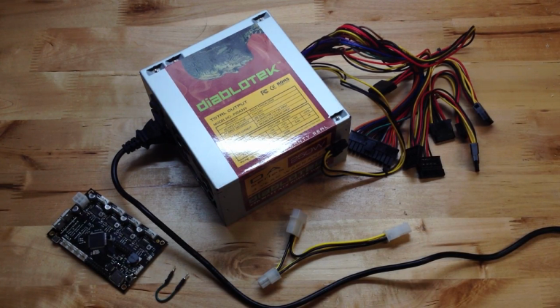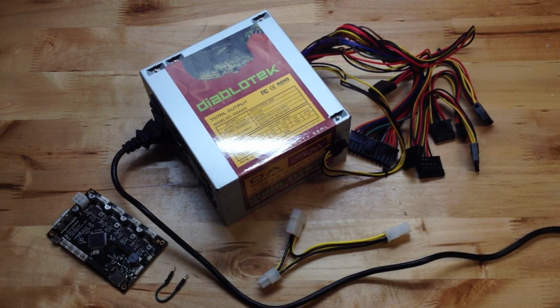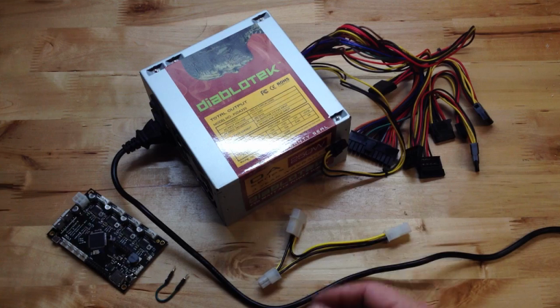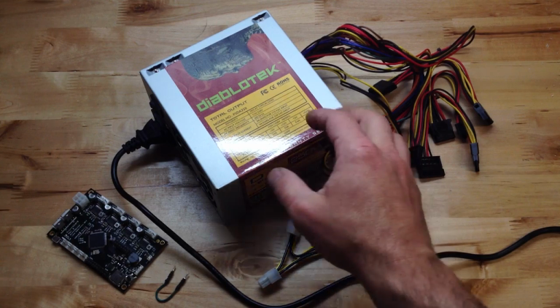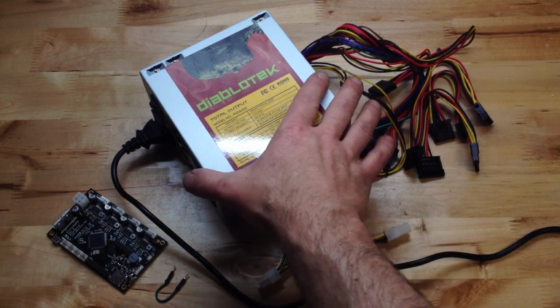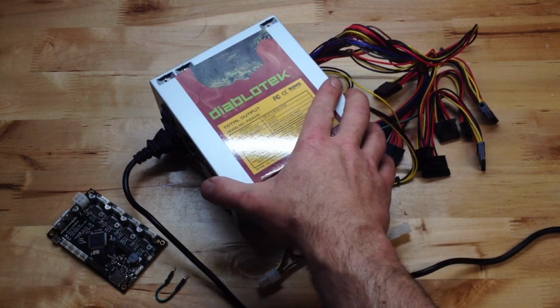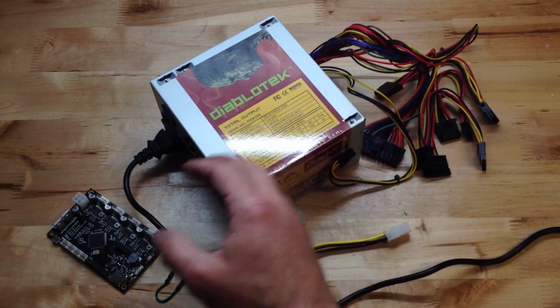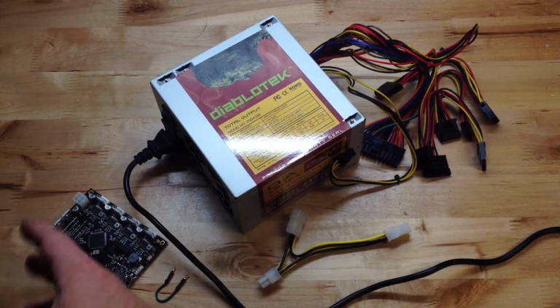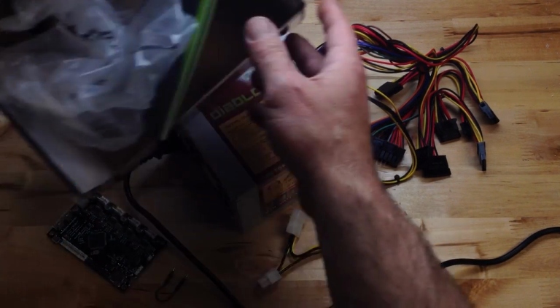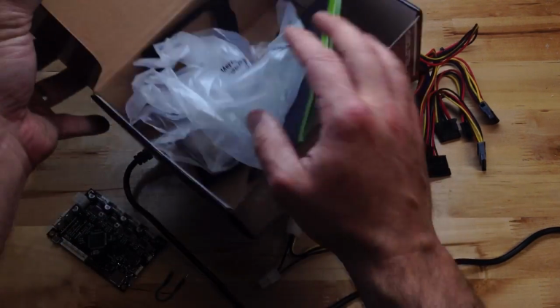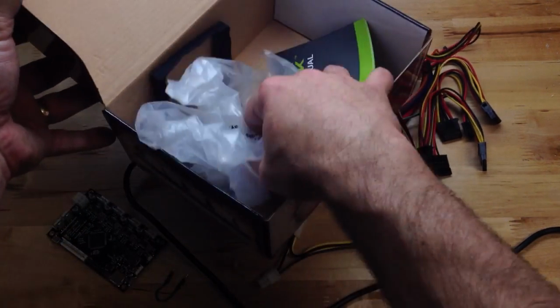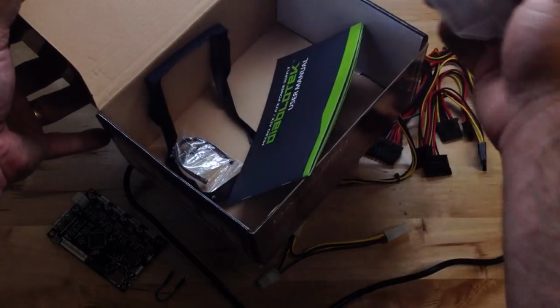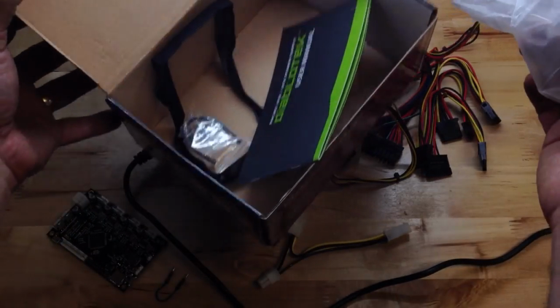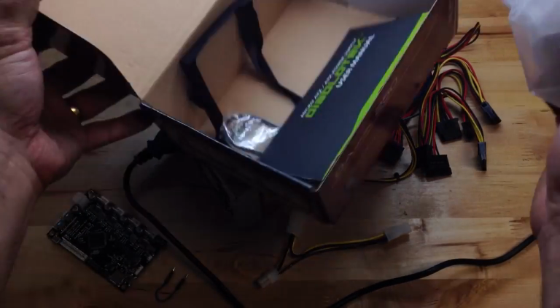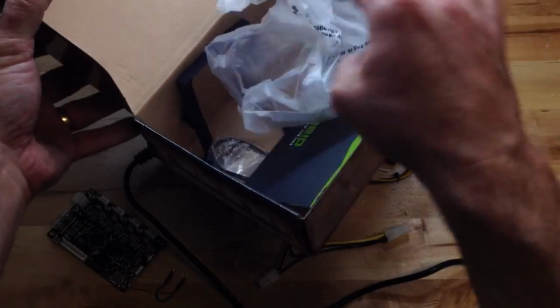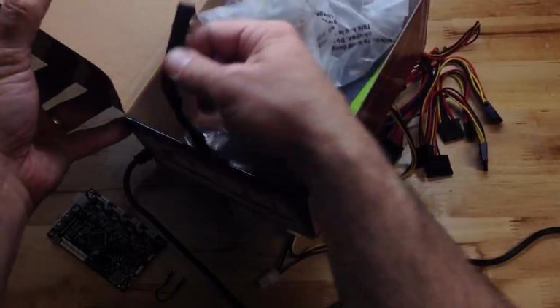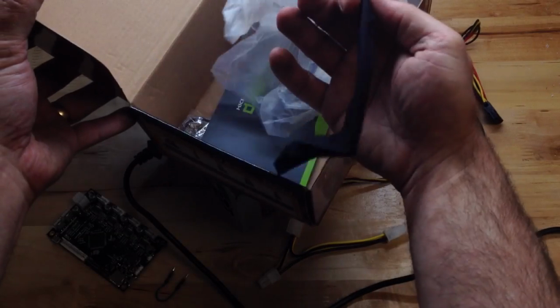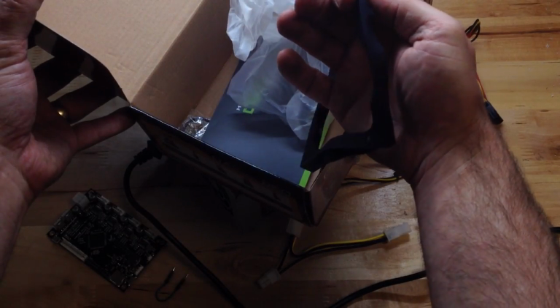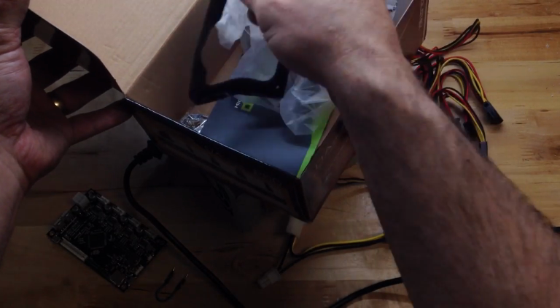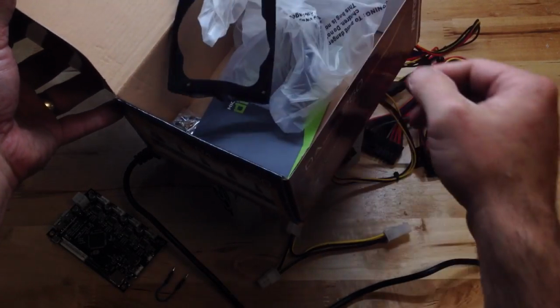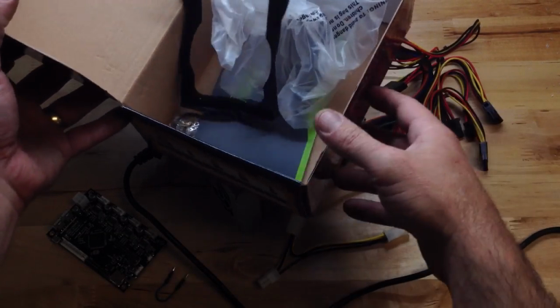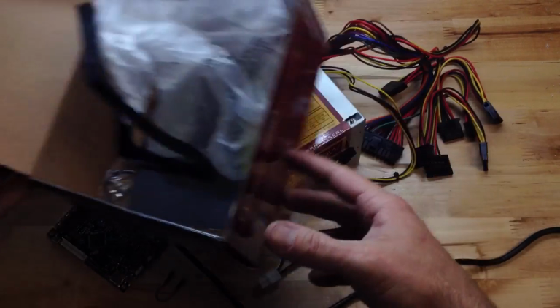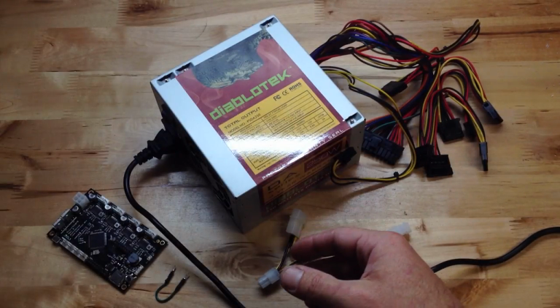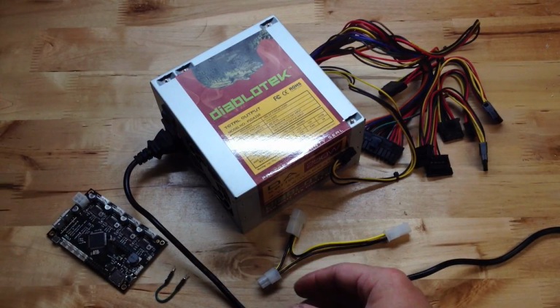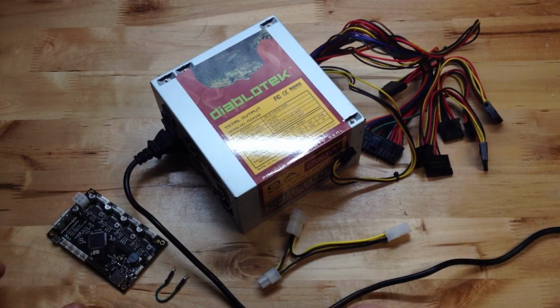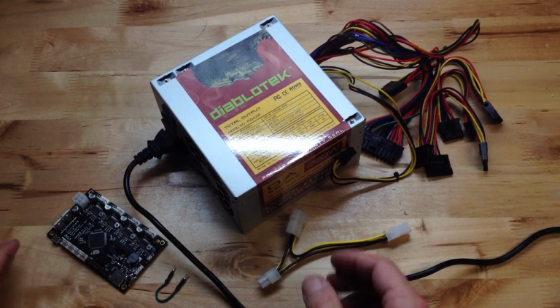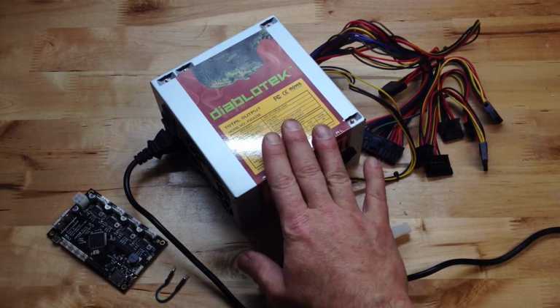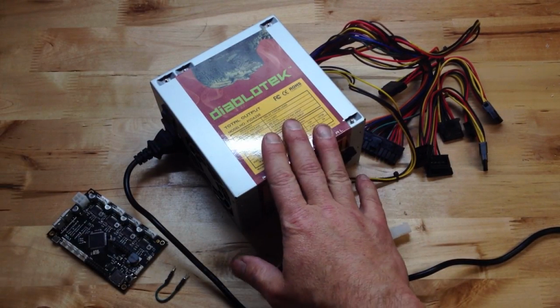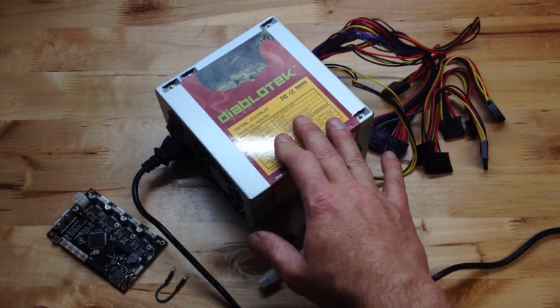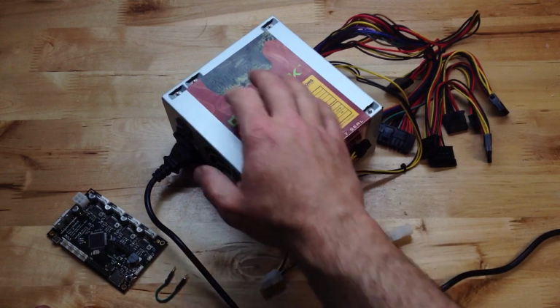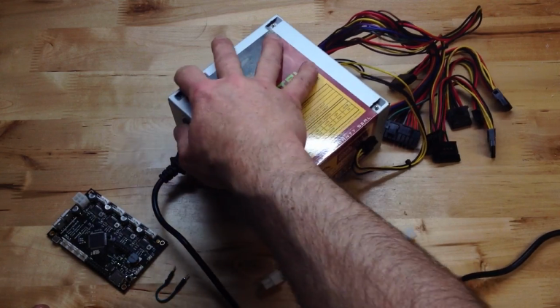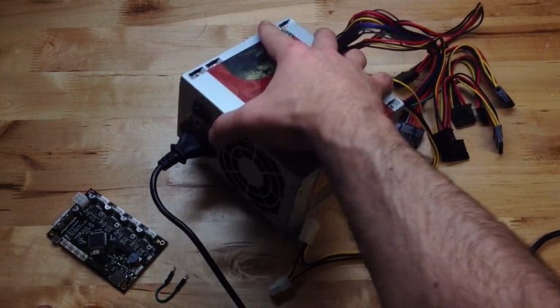So when you get your power supply, it comes right out of the box. There's some stuff in the box that you don't need — this little guy, a couple of flimsy things. So take it out of the box and try to turn it on.